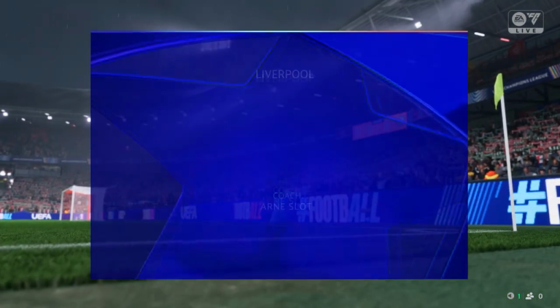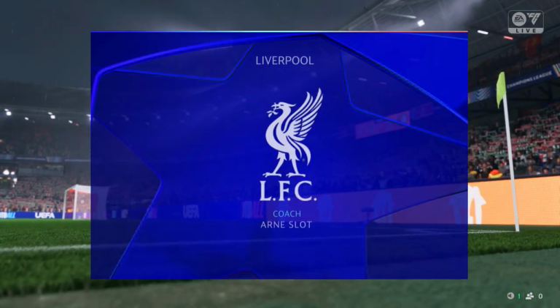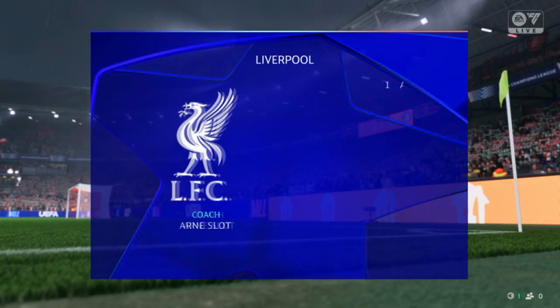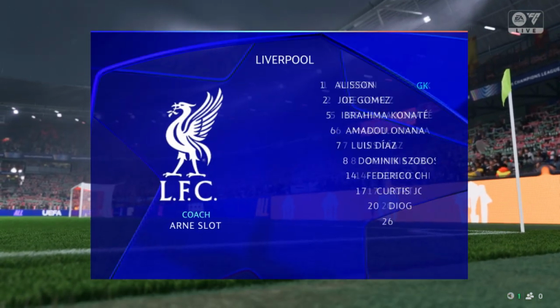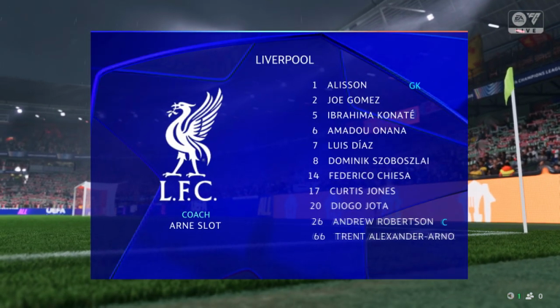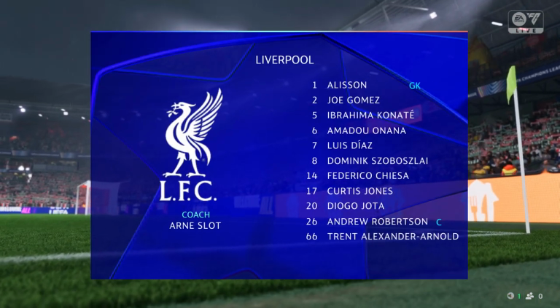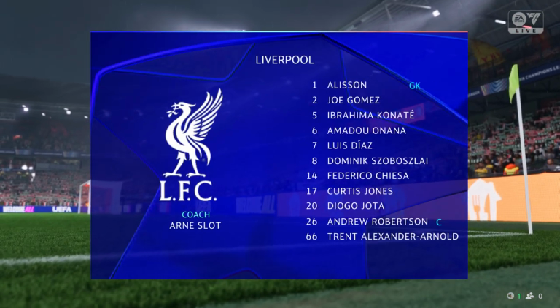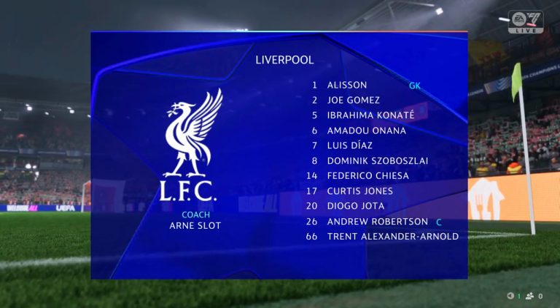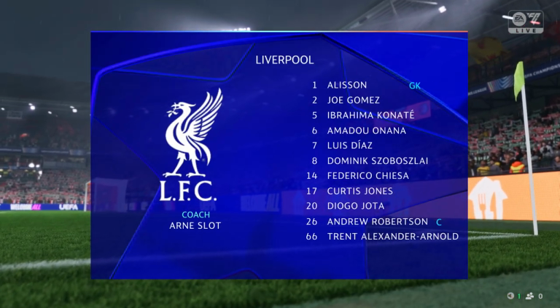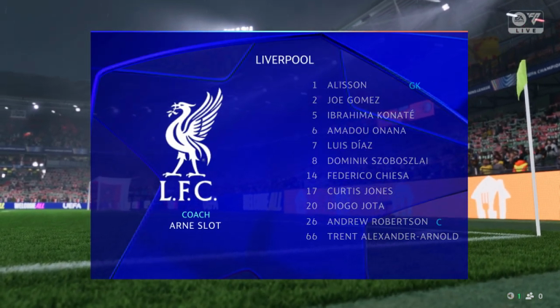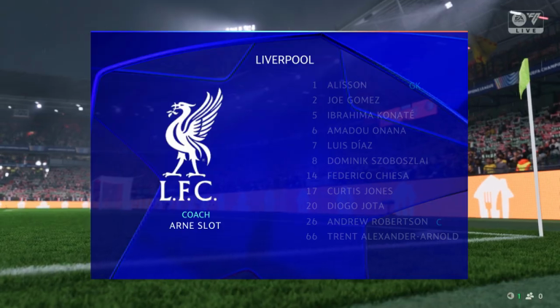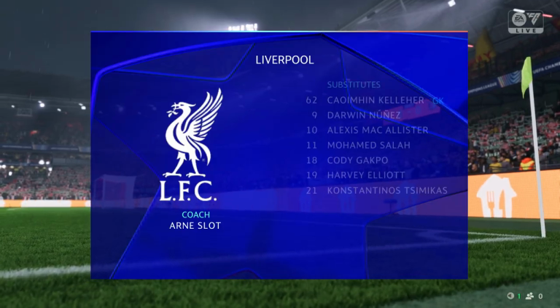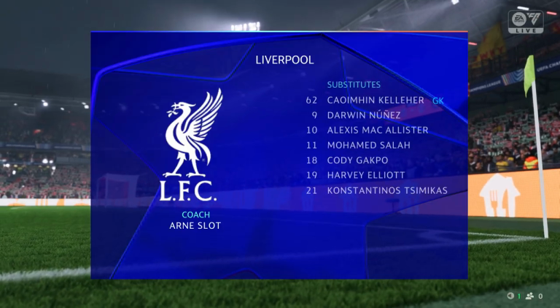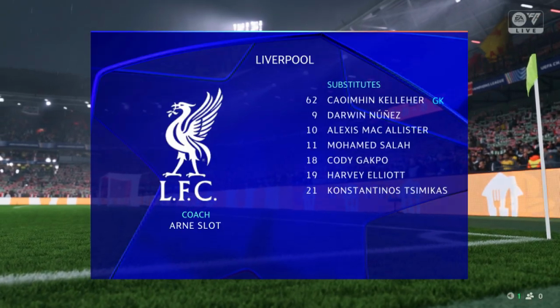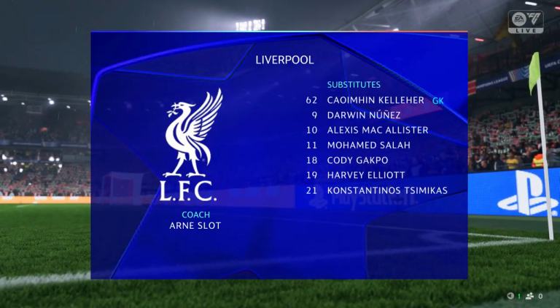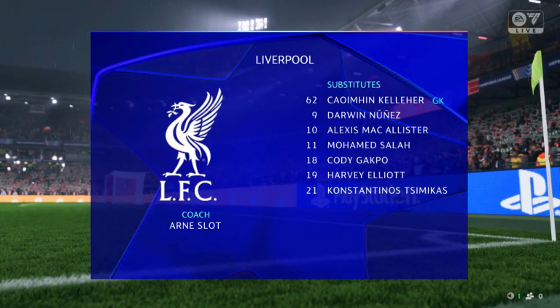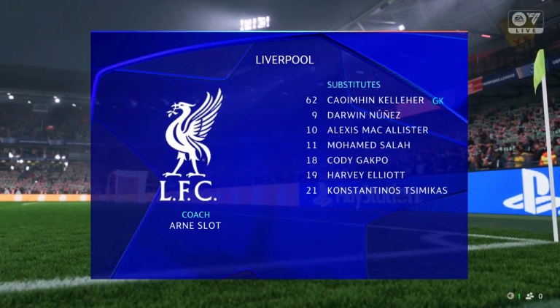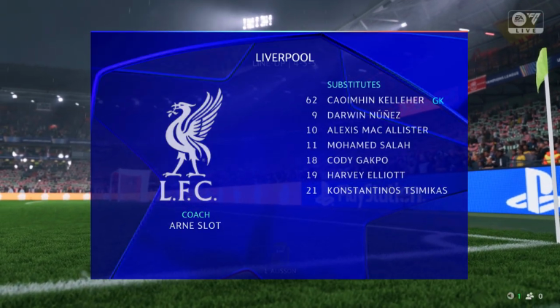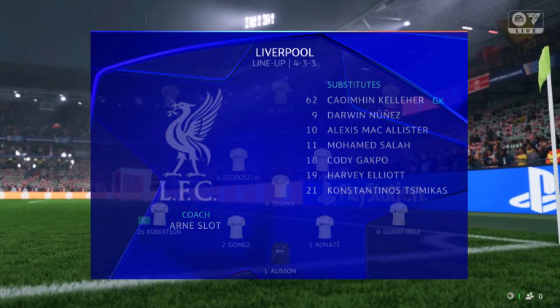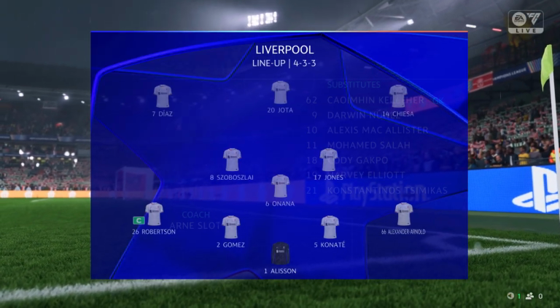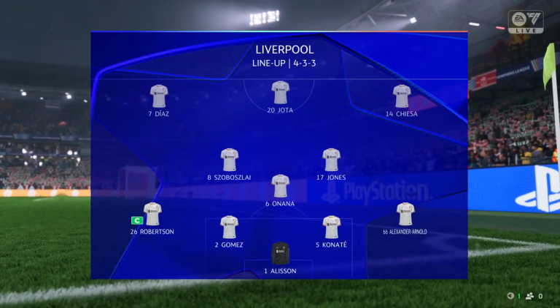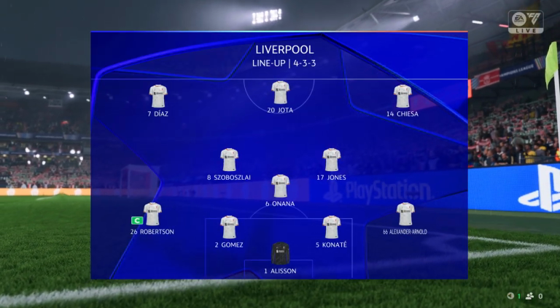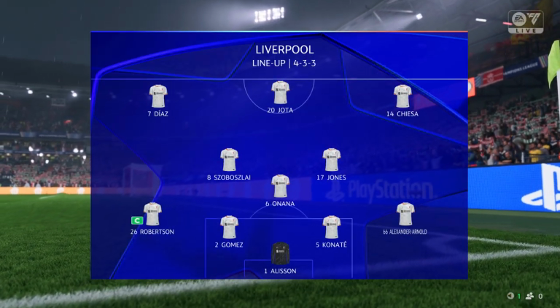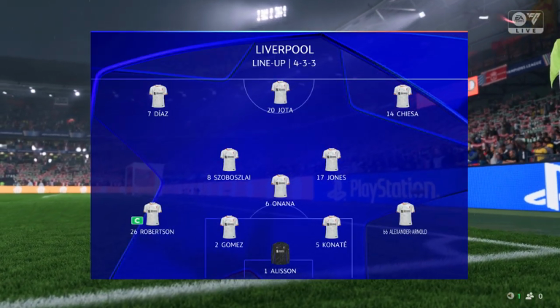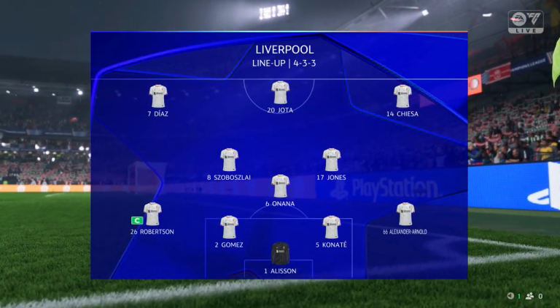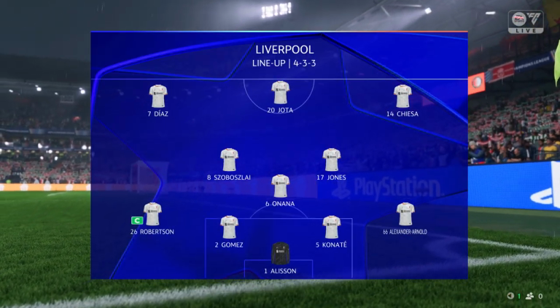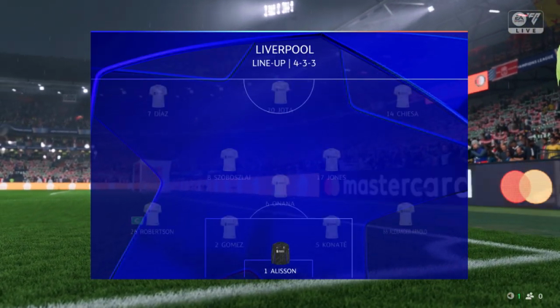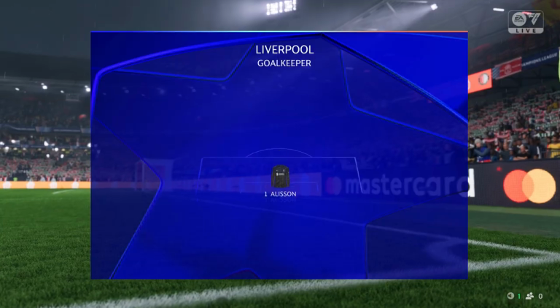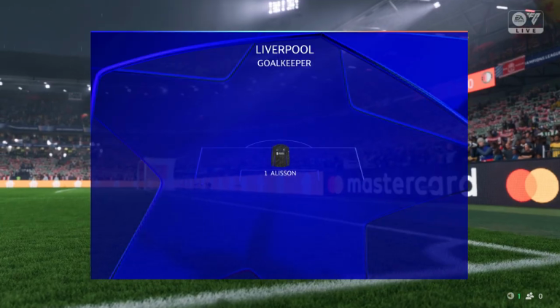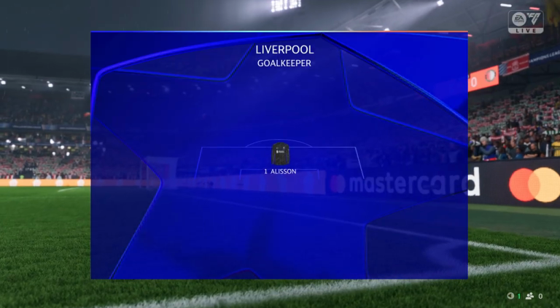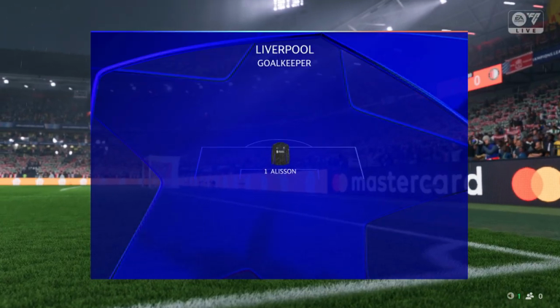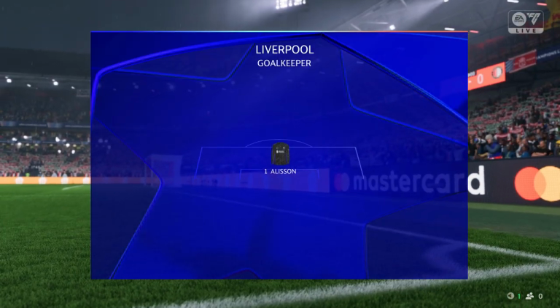This is the Liverpool starting line-up. Alisson is in goal. Ibrahimo Canate plays alongside Joe Gomez in the centre of defence and they're playing with just one up front.